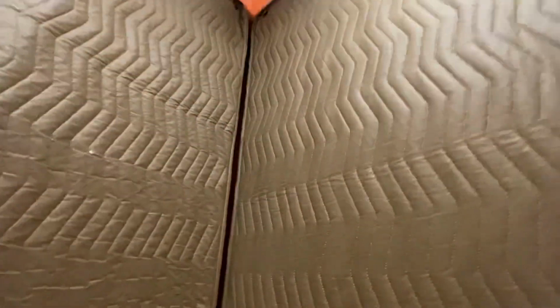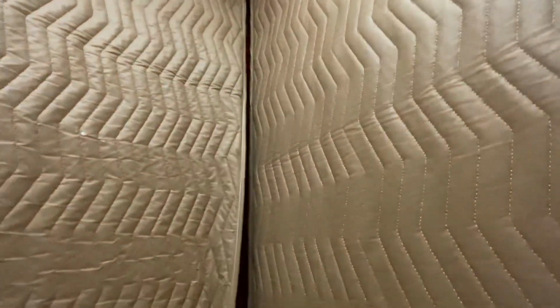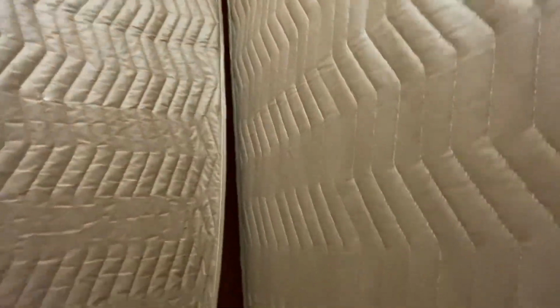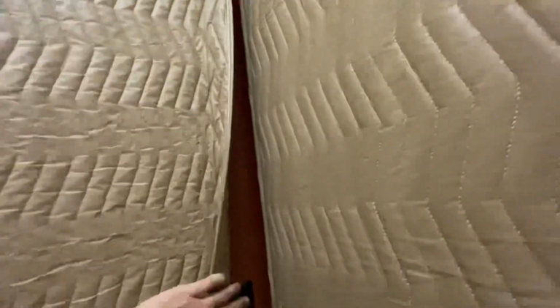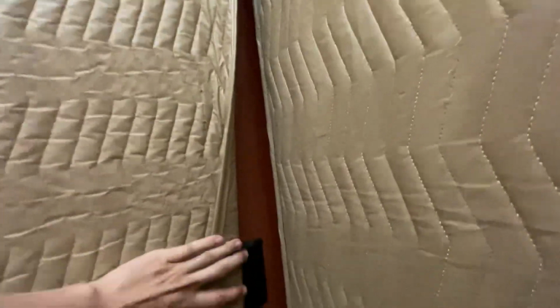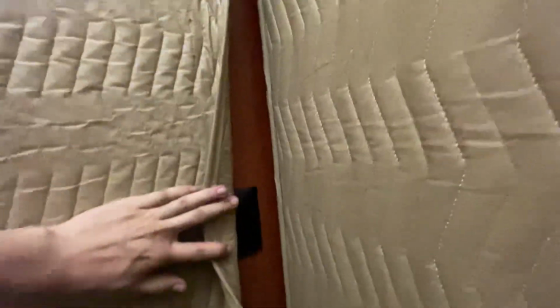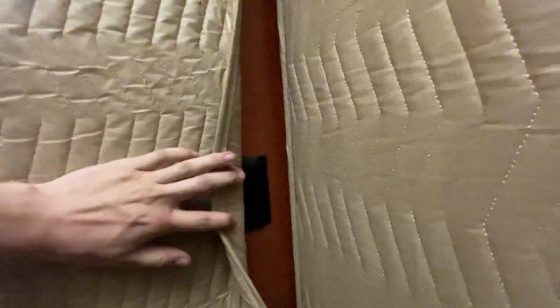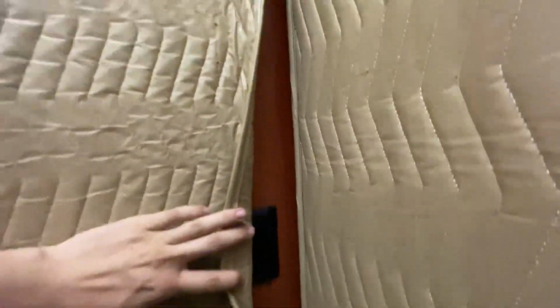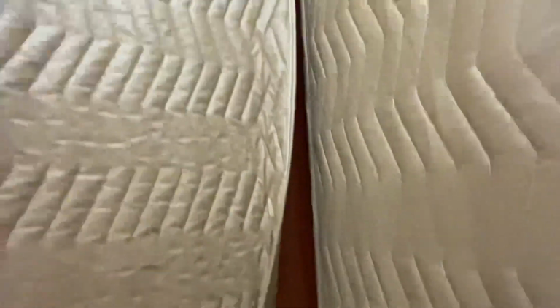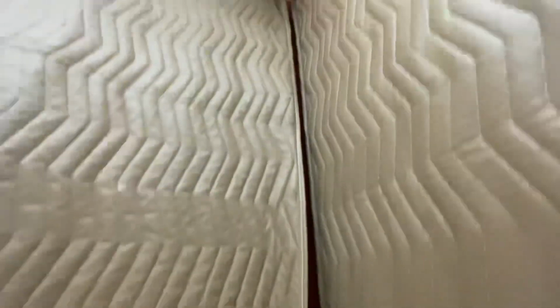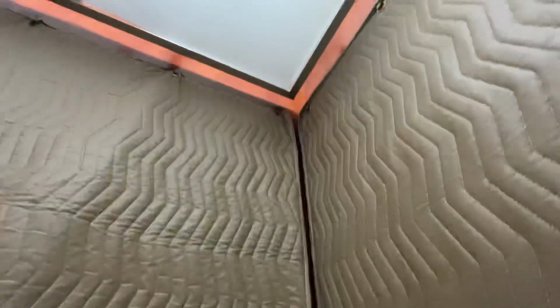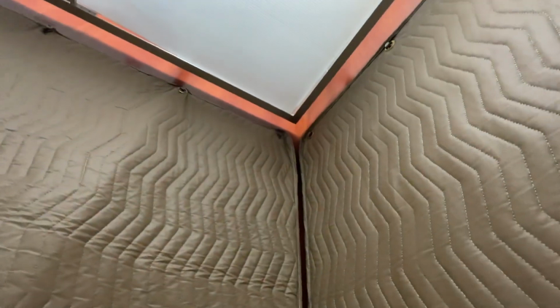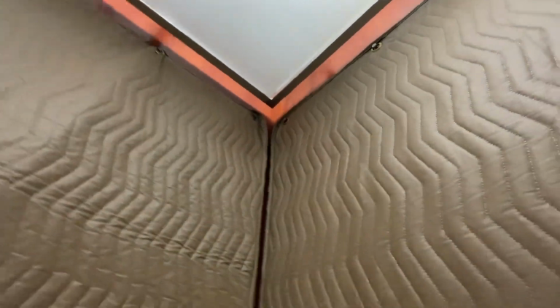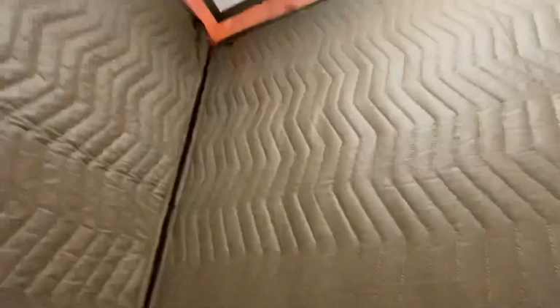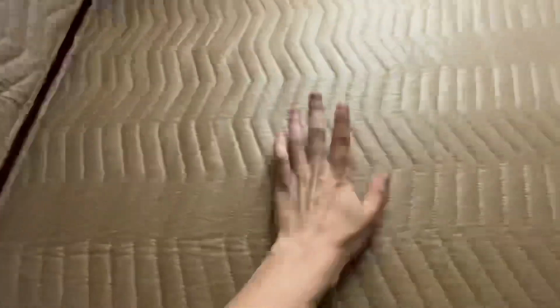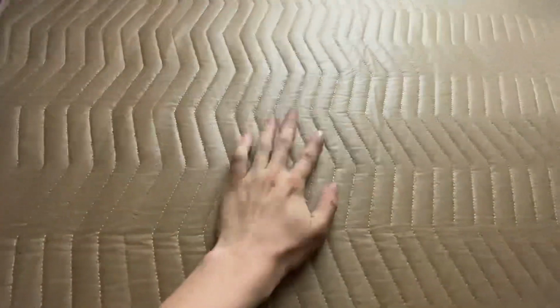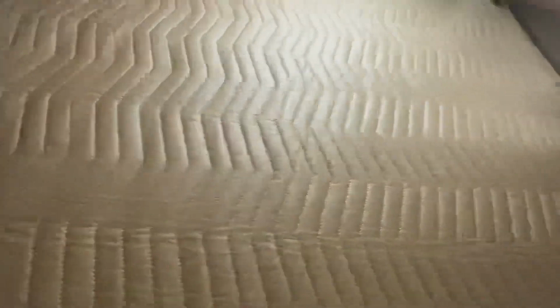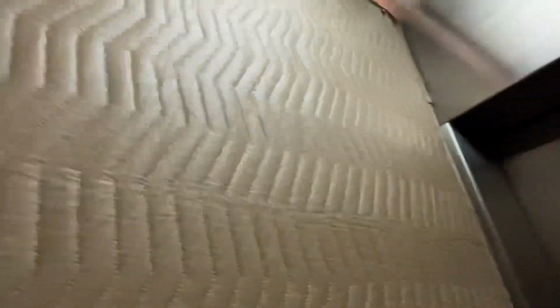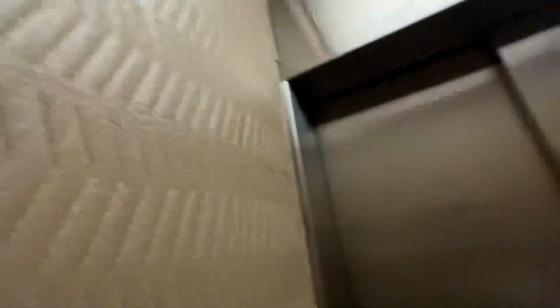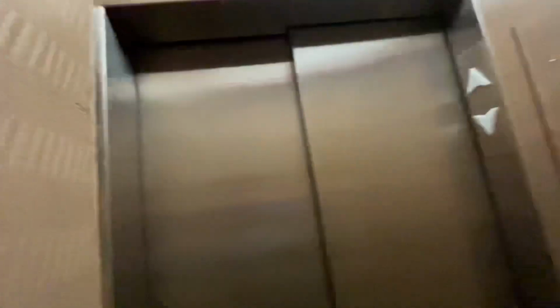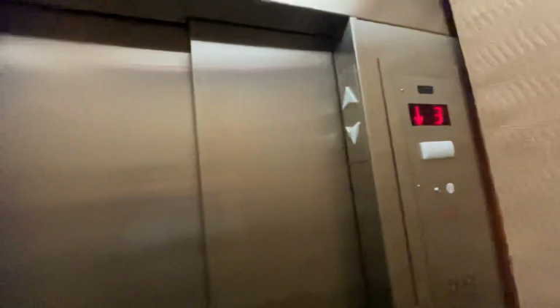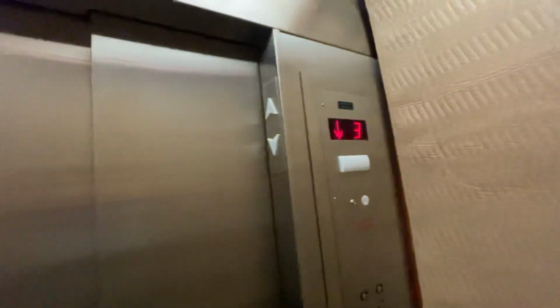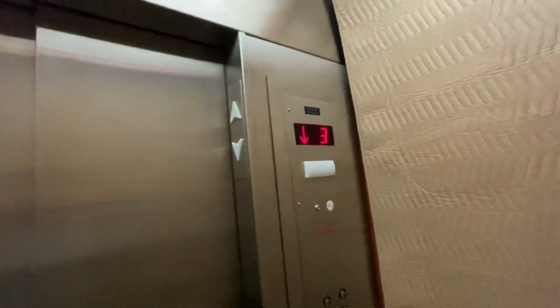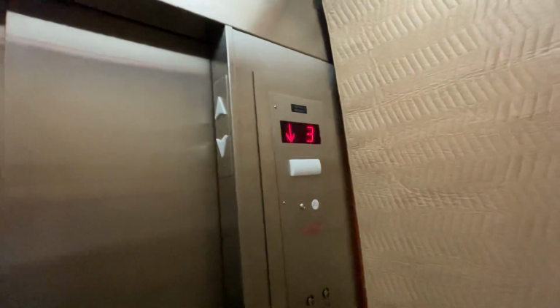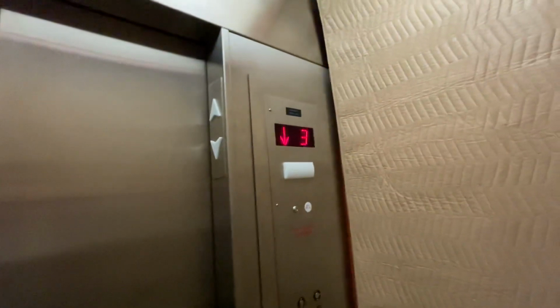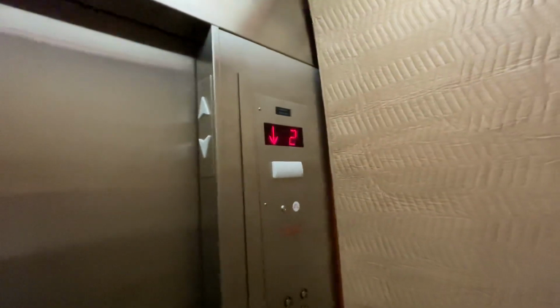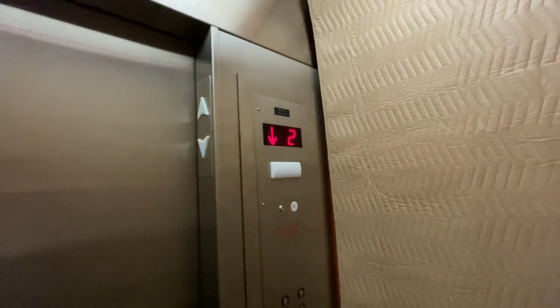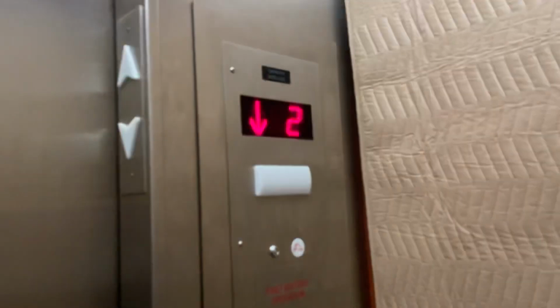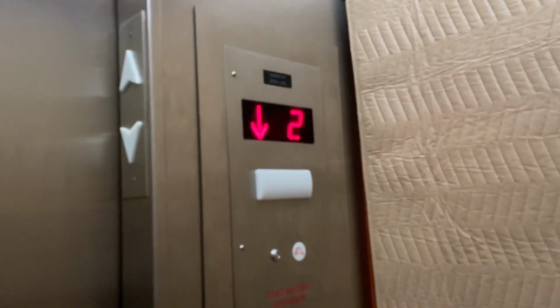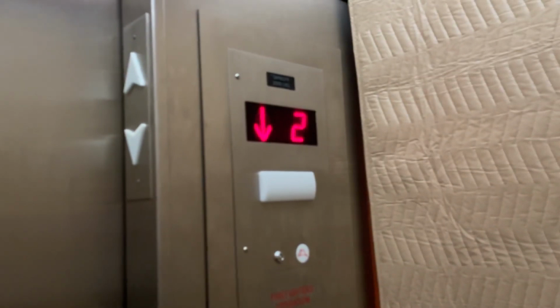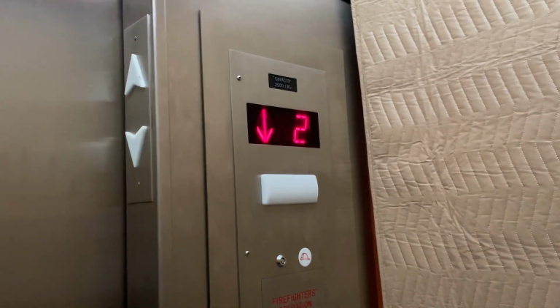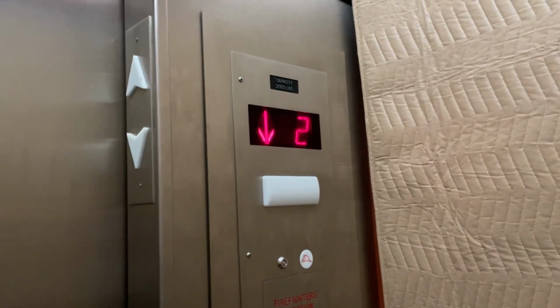The cab actually has wood laminate in it, but it's just covered by these pads. So no service car here, just this. It's nice and slow as hell.